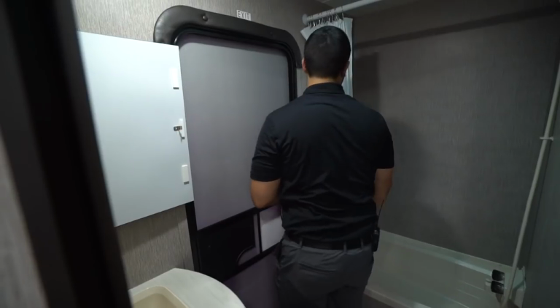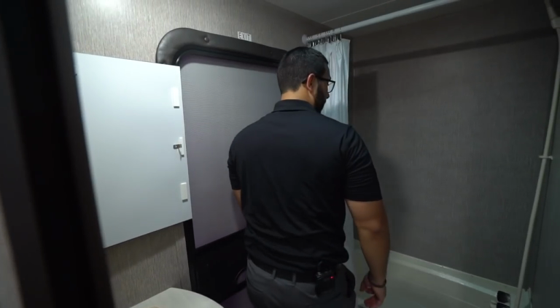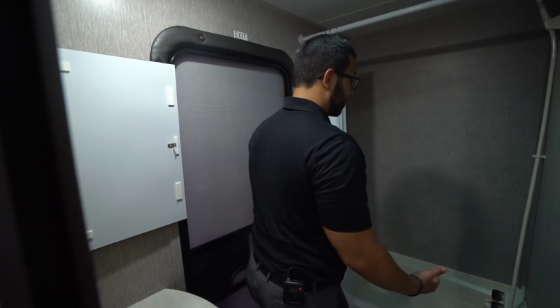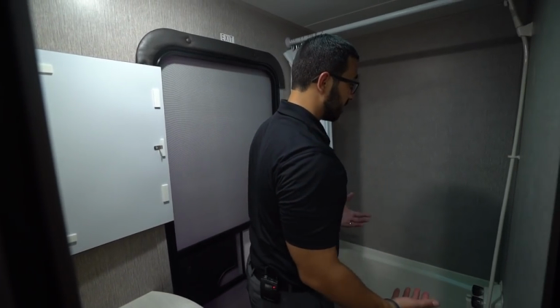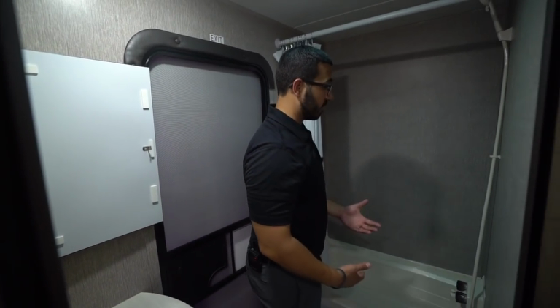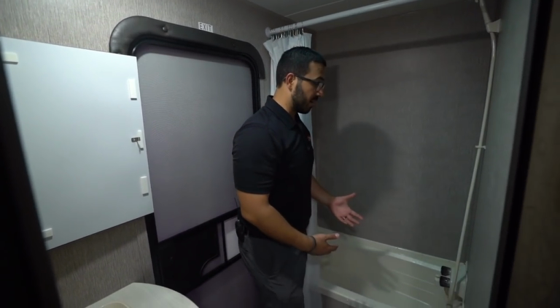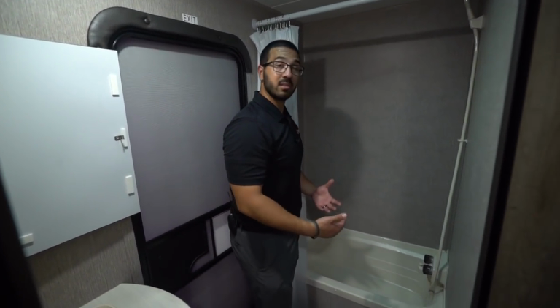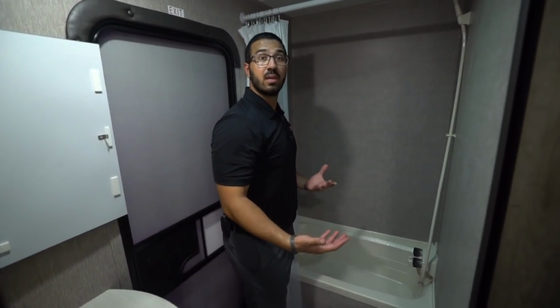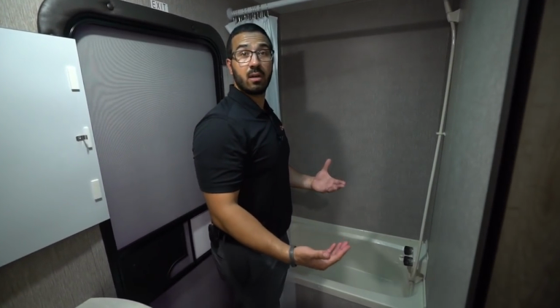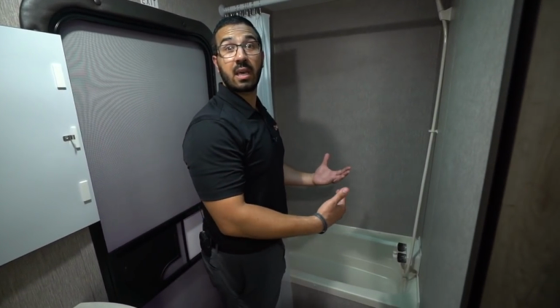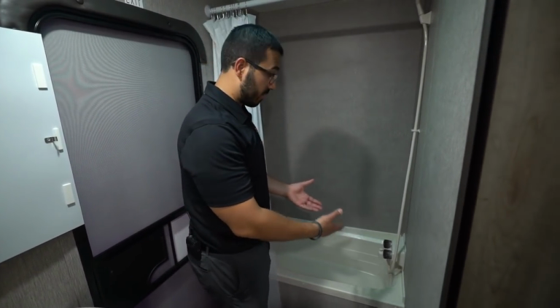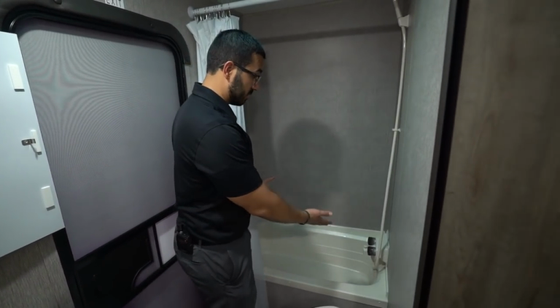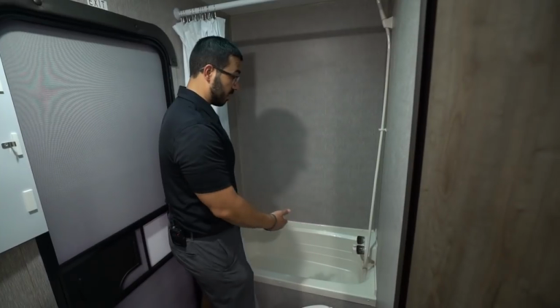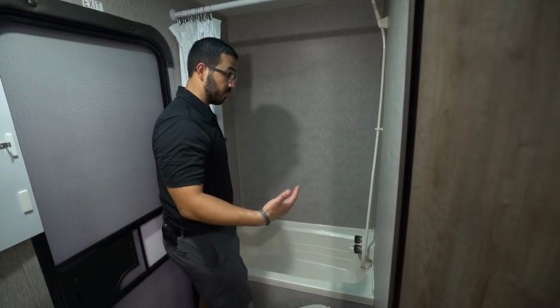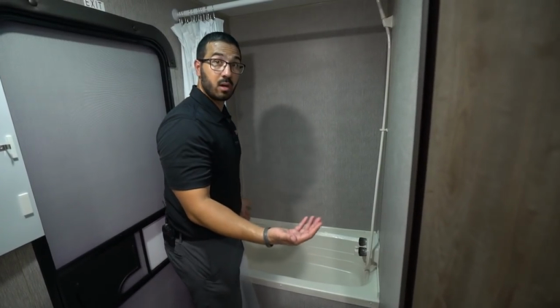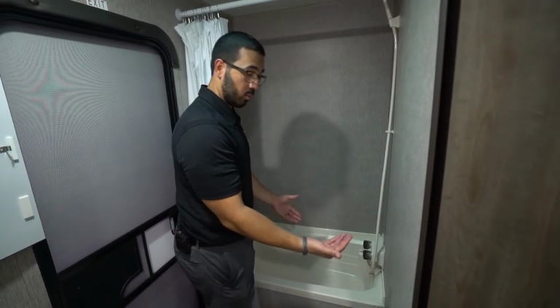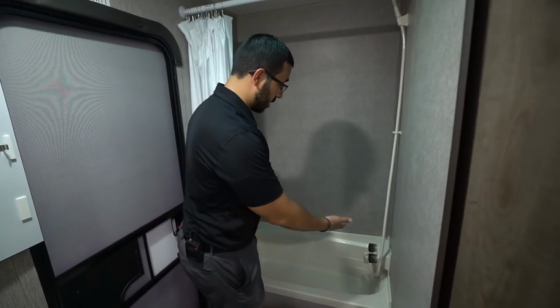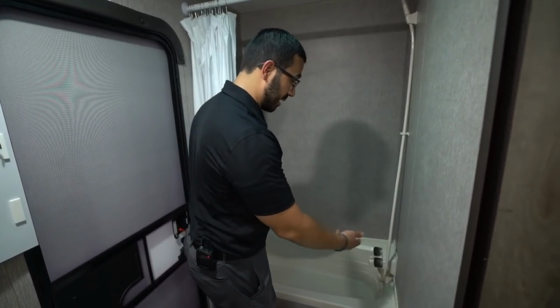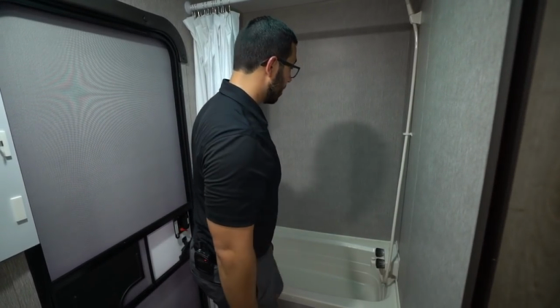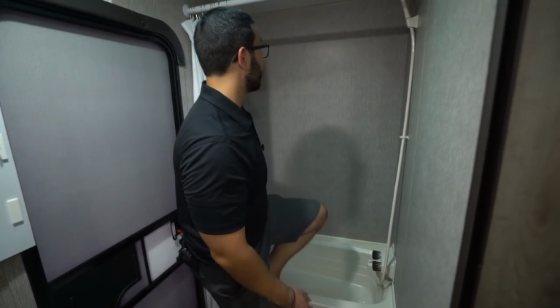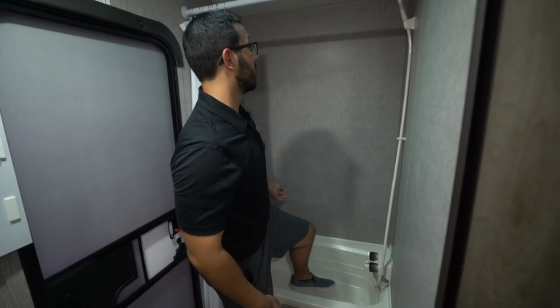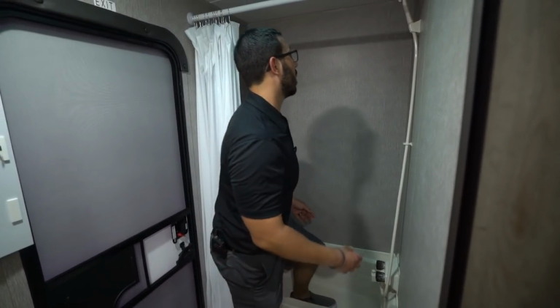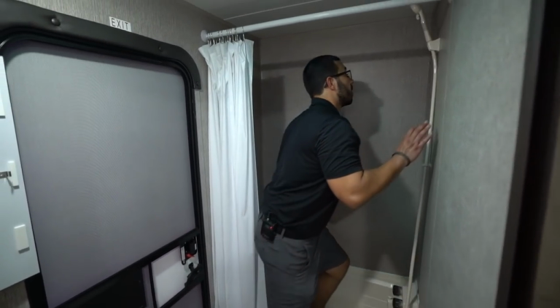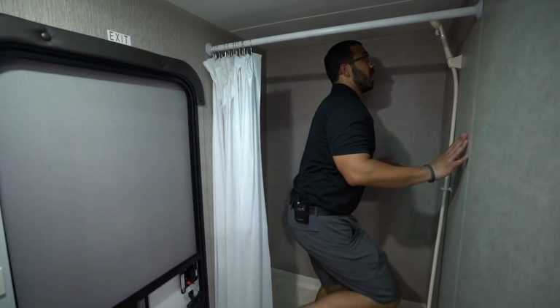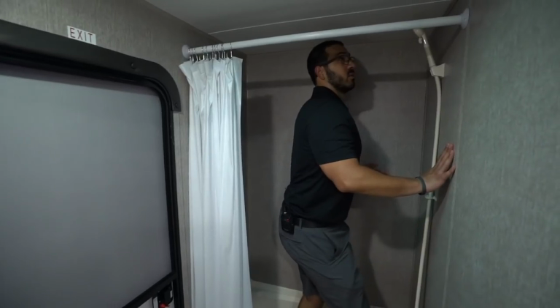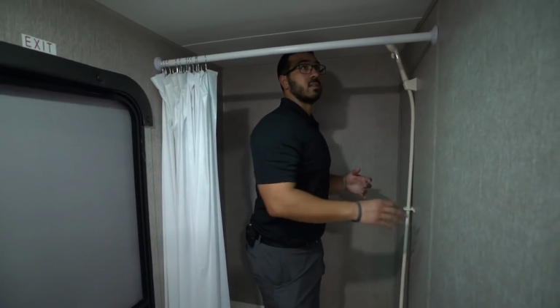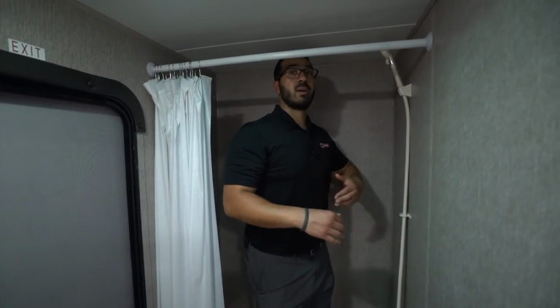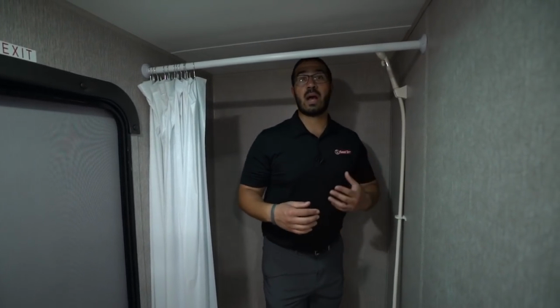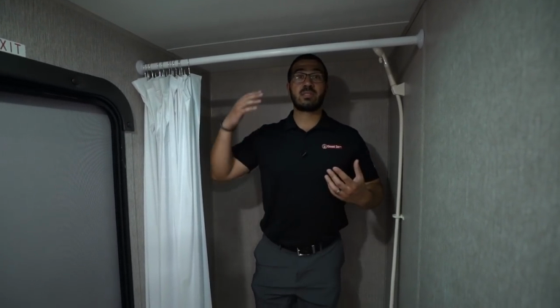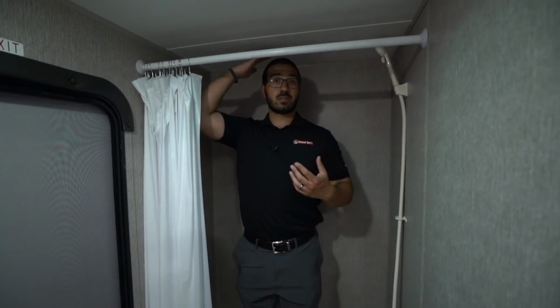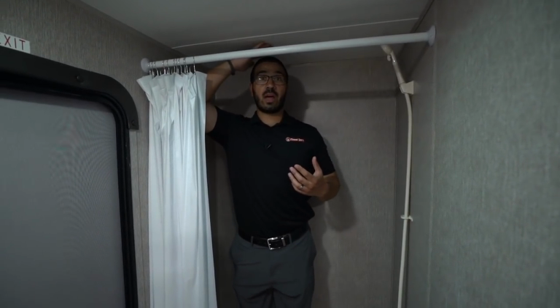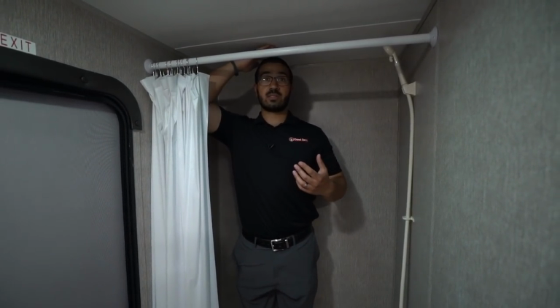Behind me is the tub shower. A tub is nice to have in a bunk model because if the kids need to take a bath you can still do that. If you bring a dog and want to wash the dog inside, you're able to do that as well.